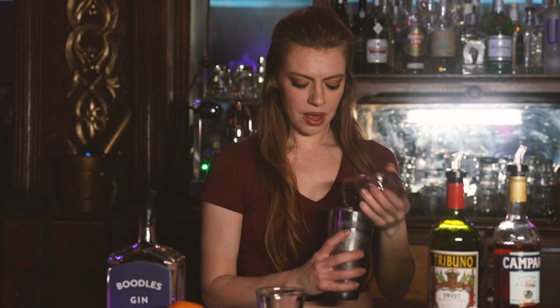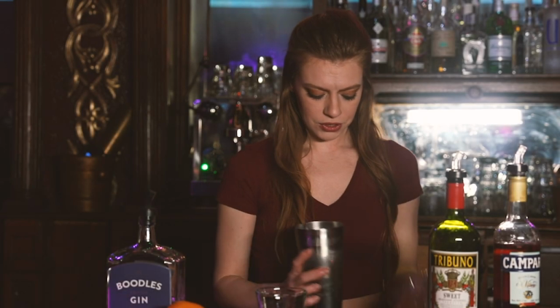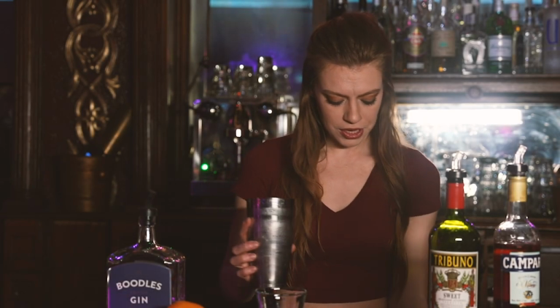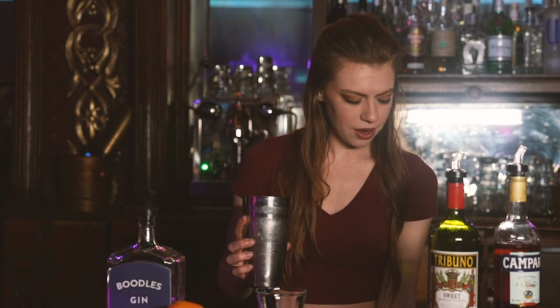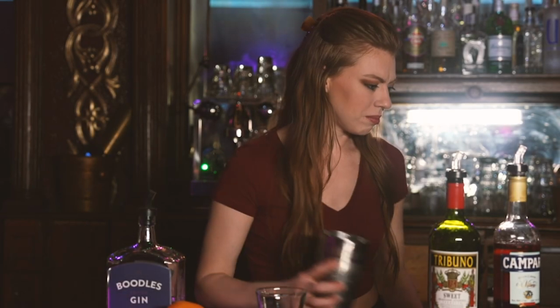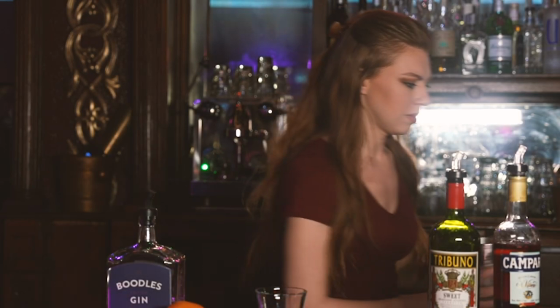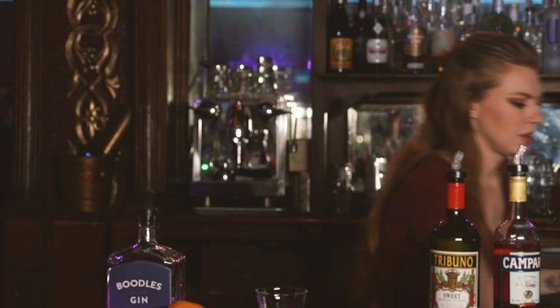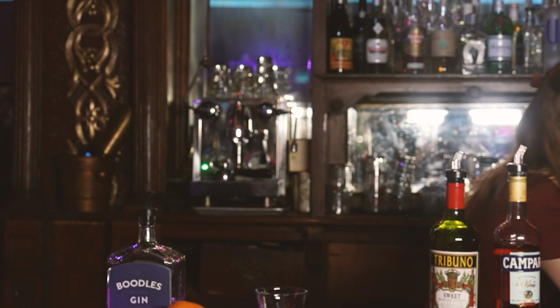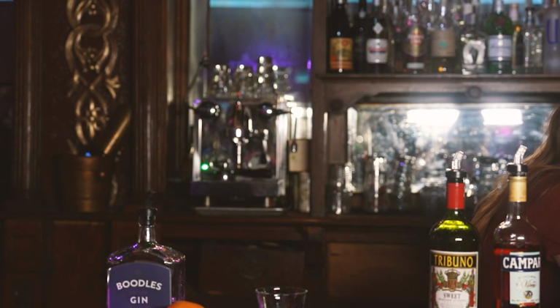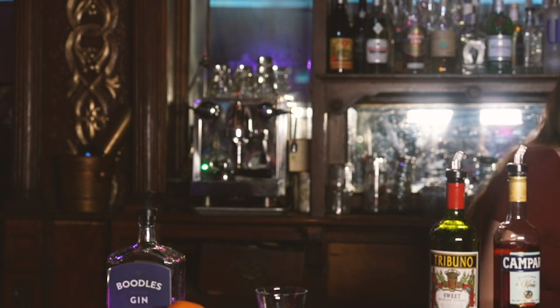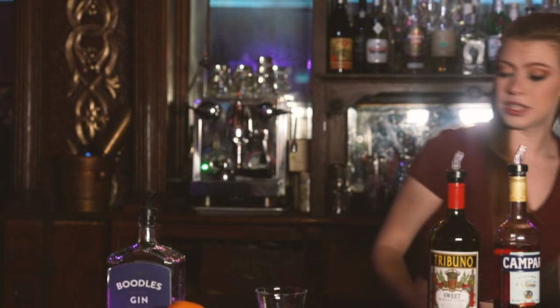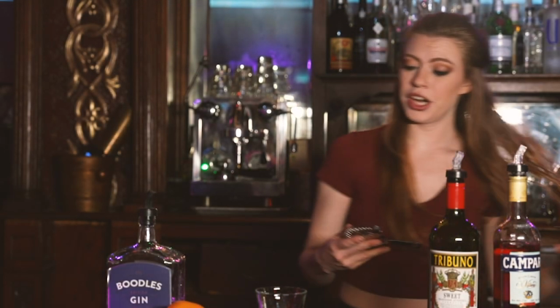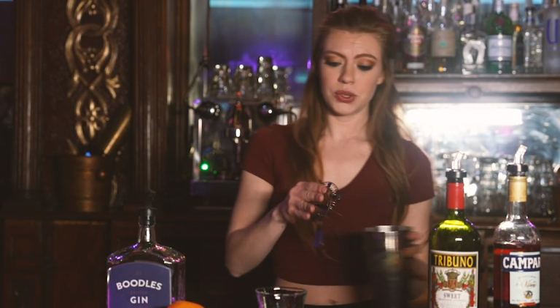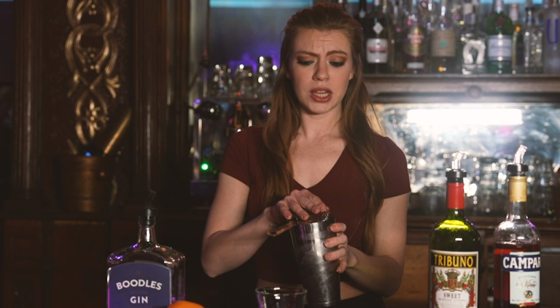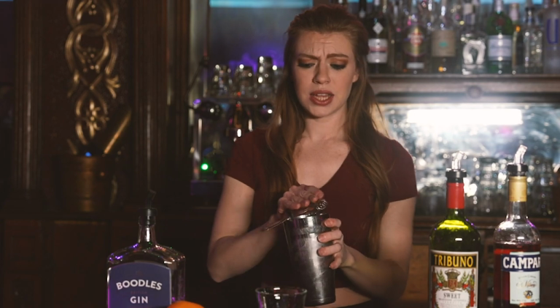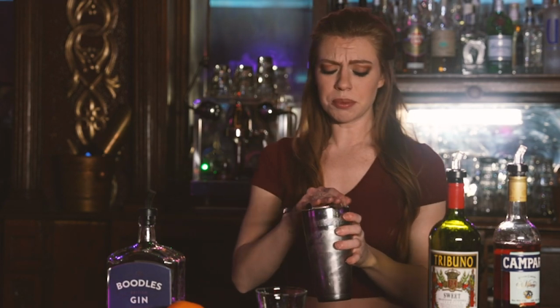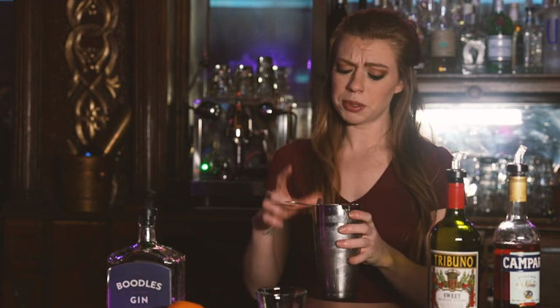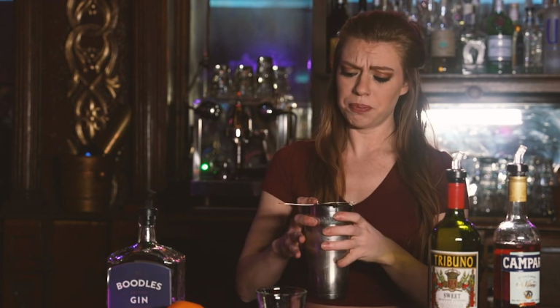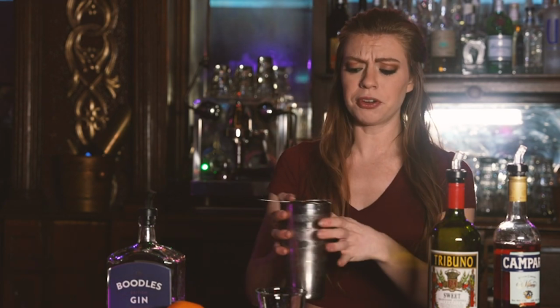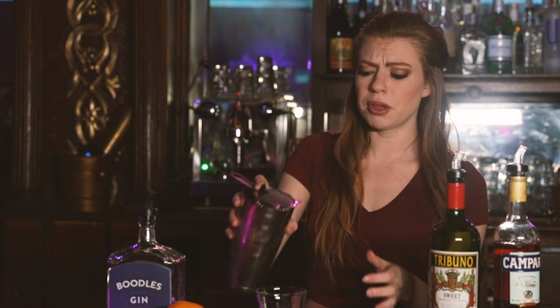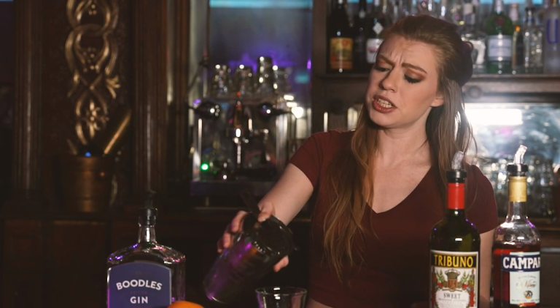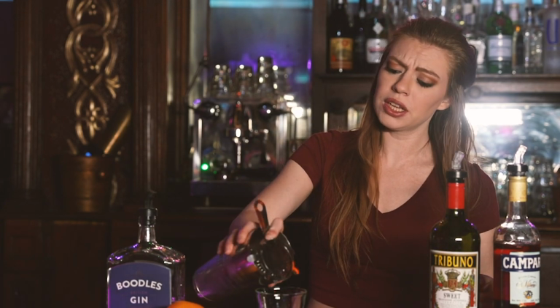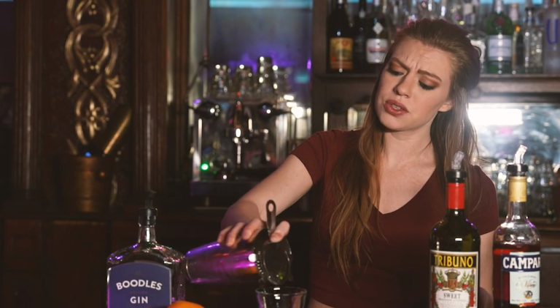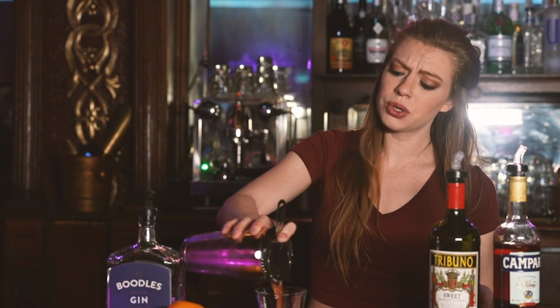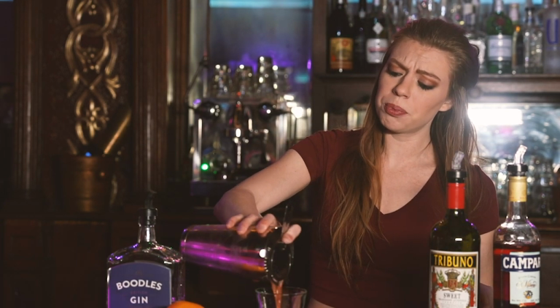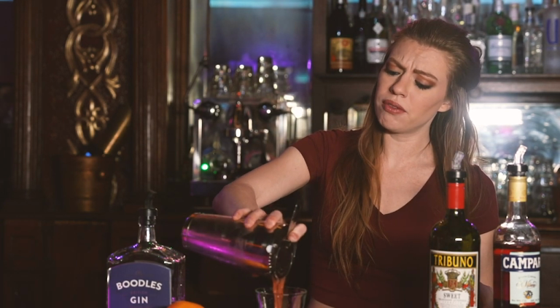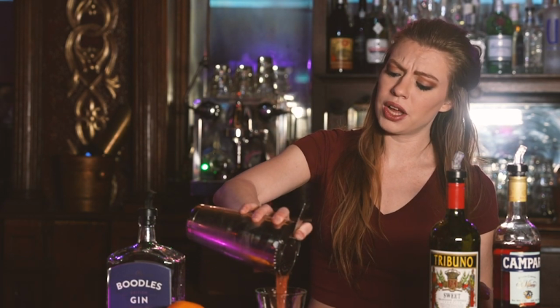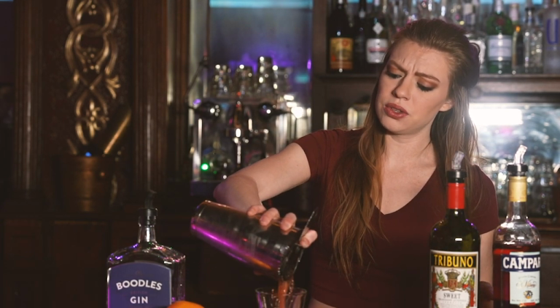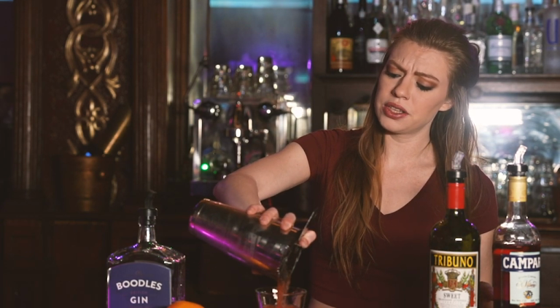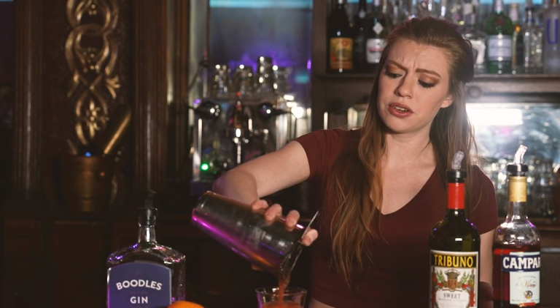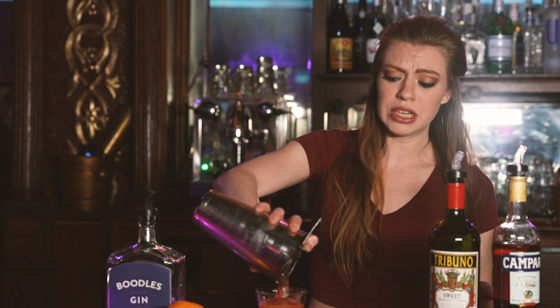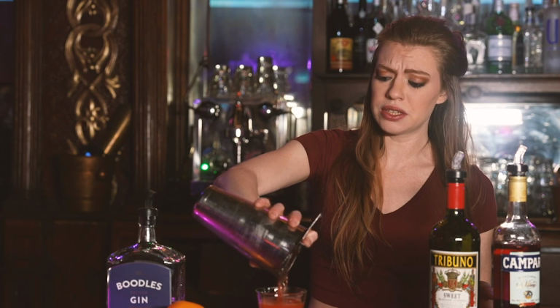After you shake that up, you're going to strain it into a glass. Some people prefer them in a martini glass or a coupe — whatever glass you'd like, served neat.